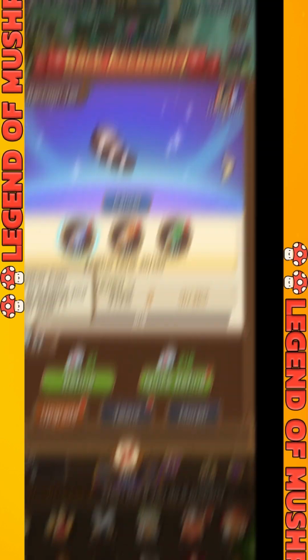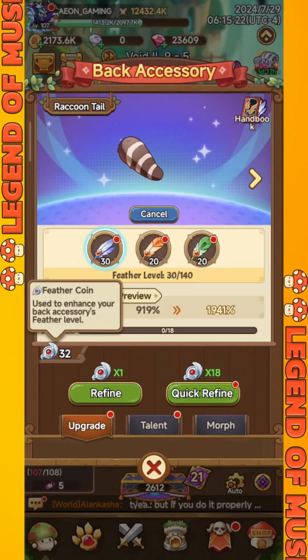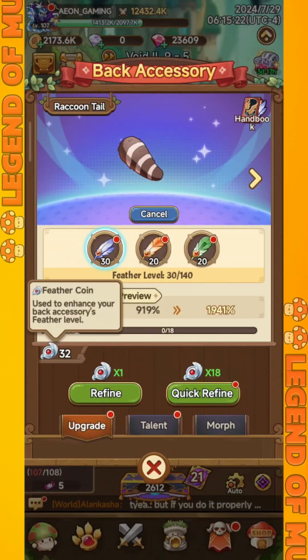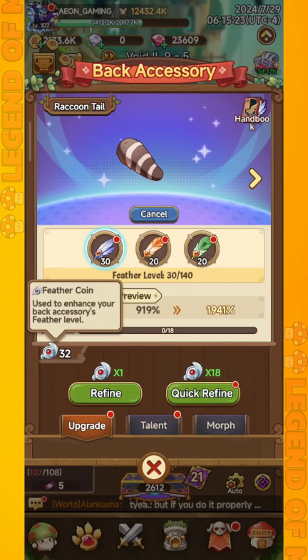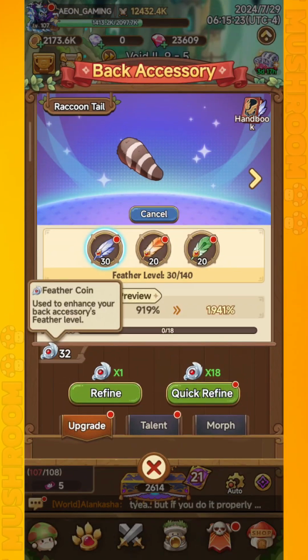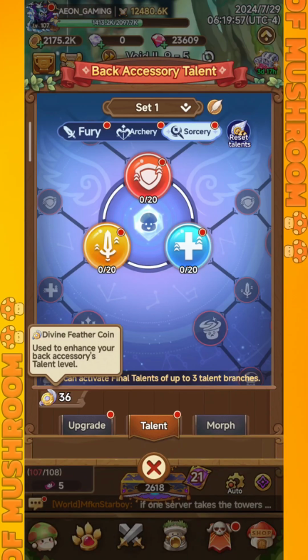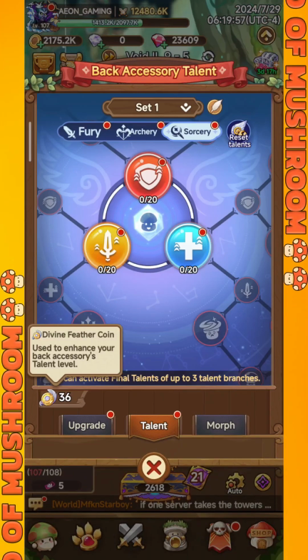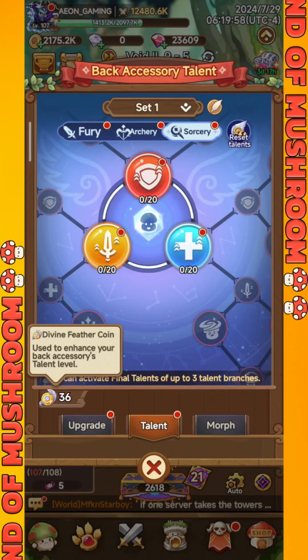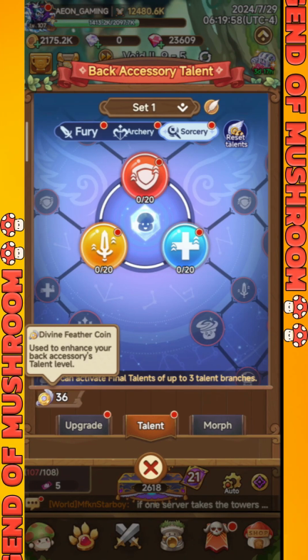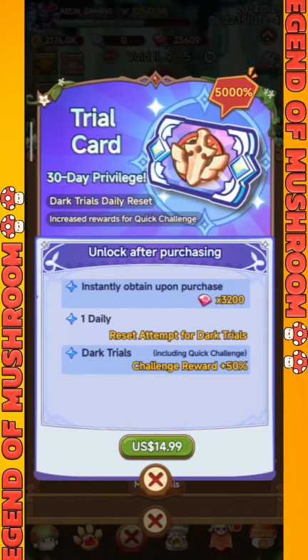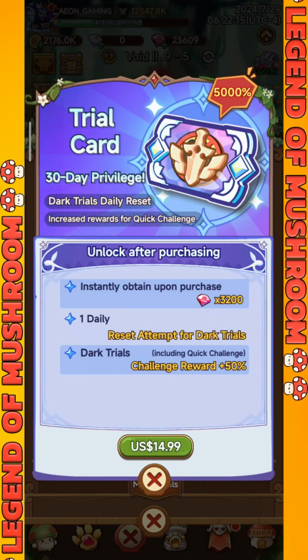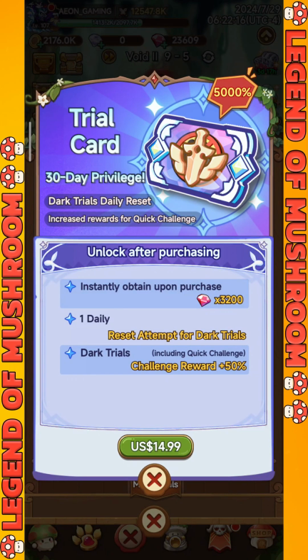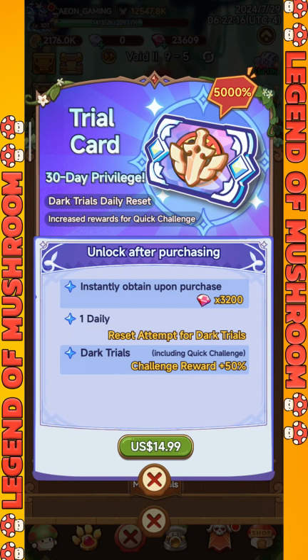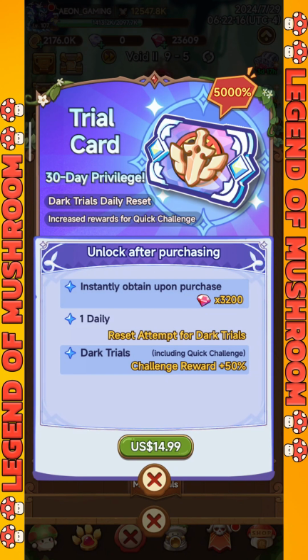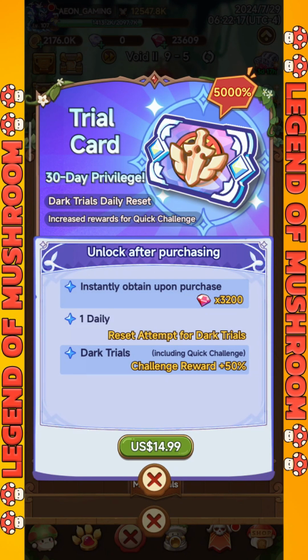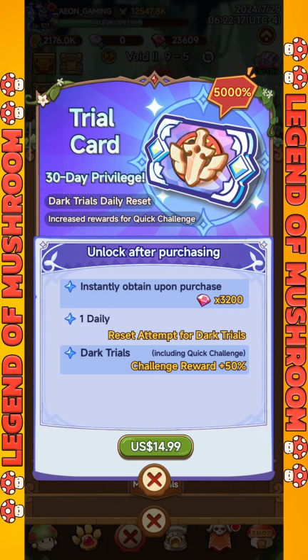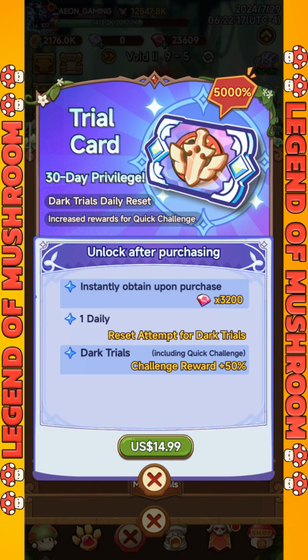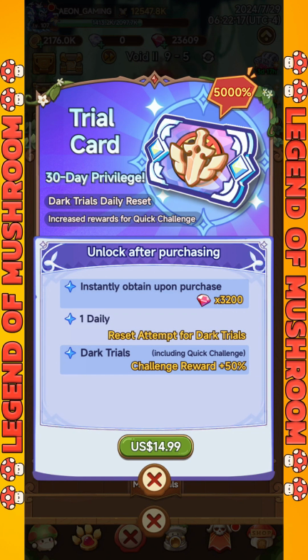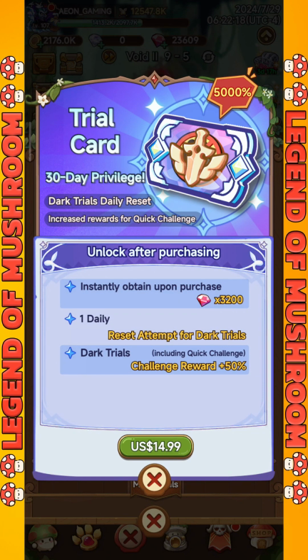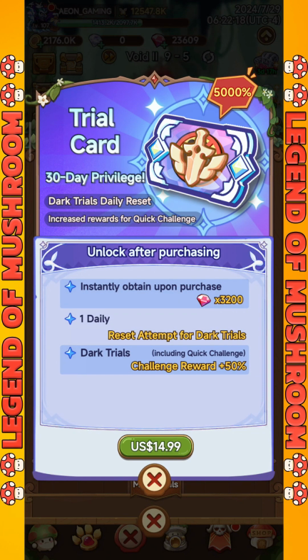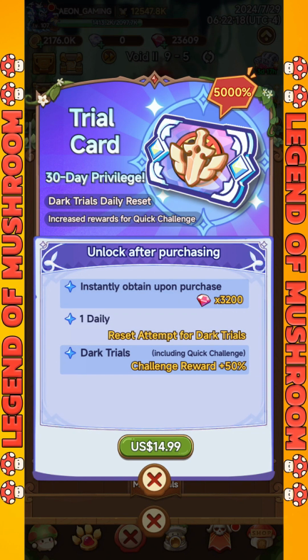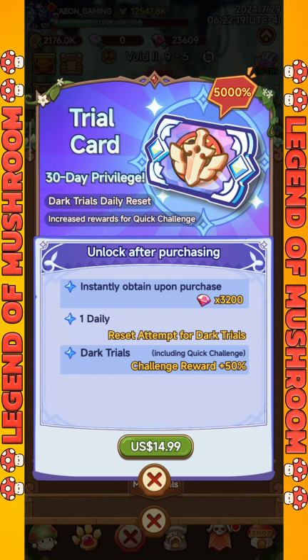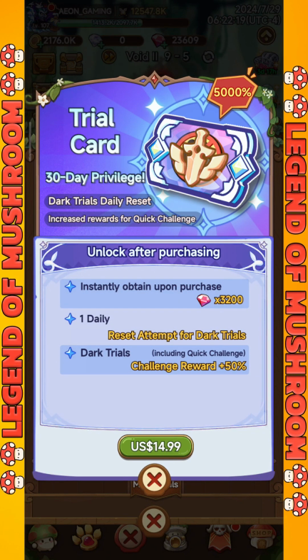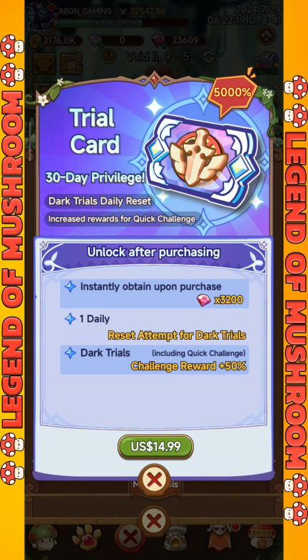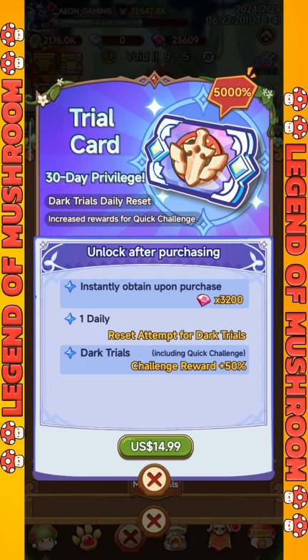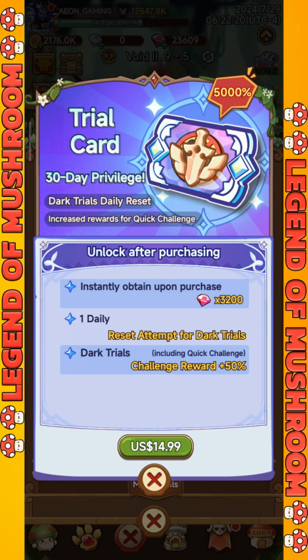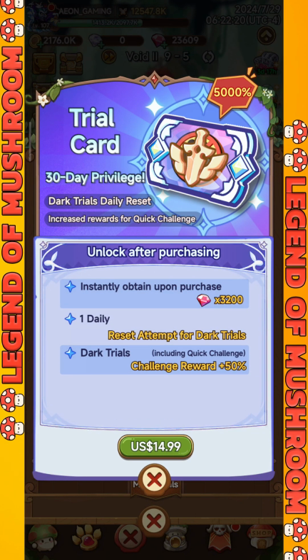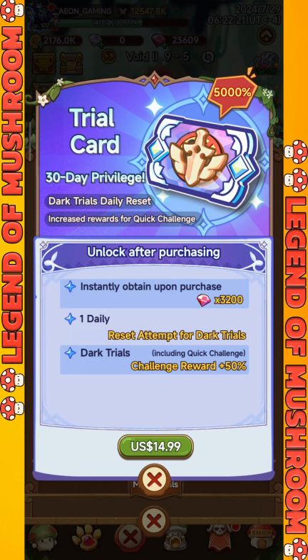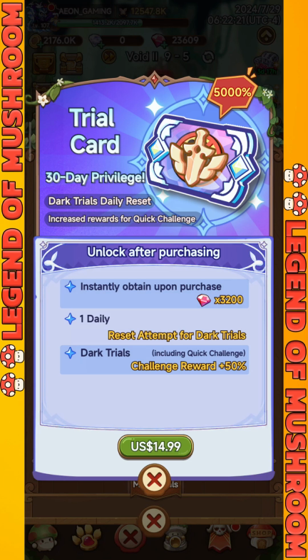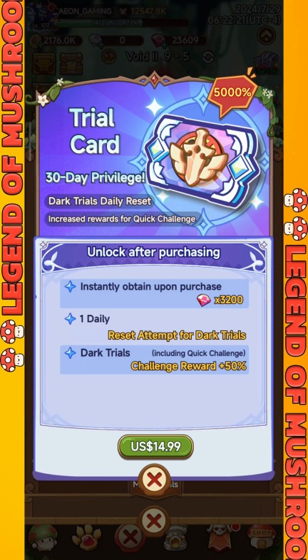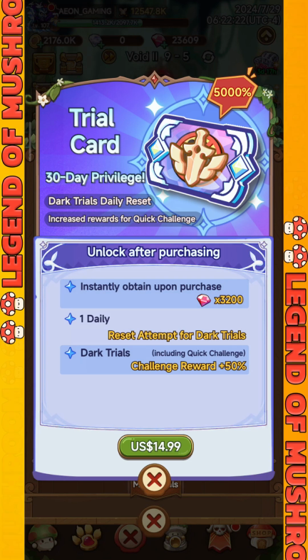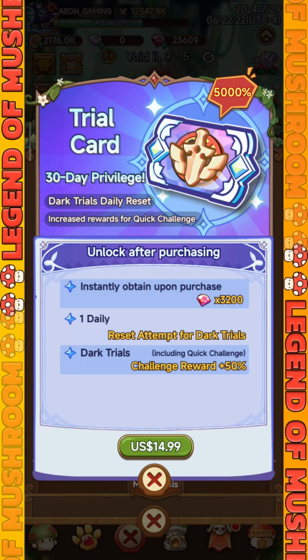To get more feather coins or Divine Feather Coins, you can buy the Dark Trials Pack, which gives you an additional reset chance every day, and can definitely help you collect more feather coins.